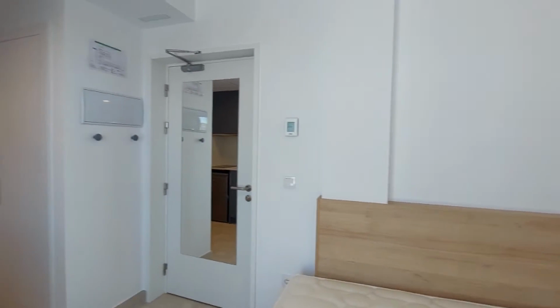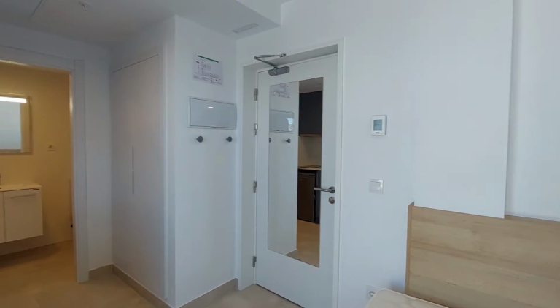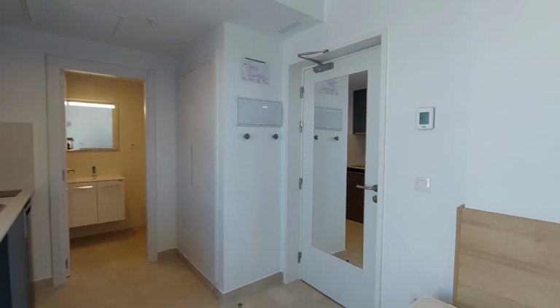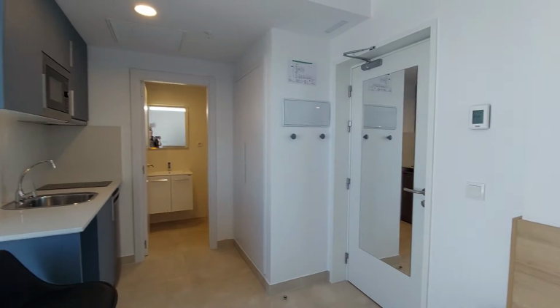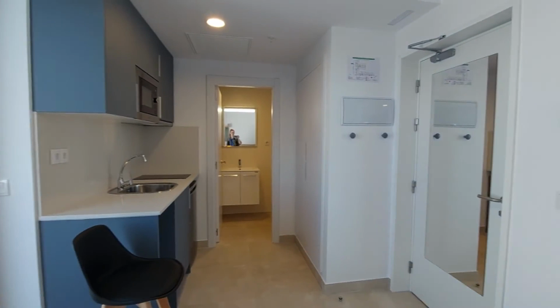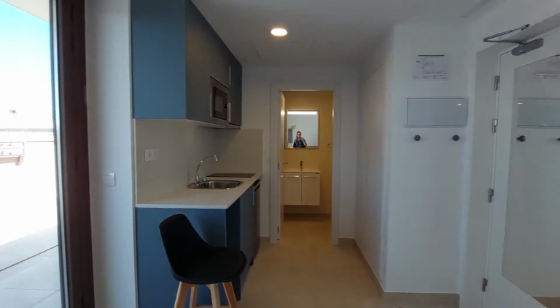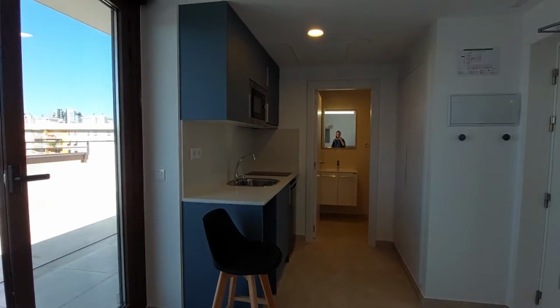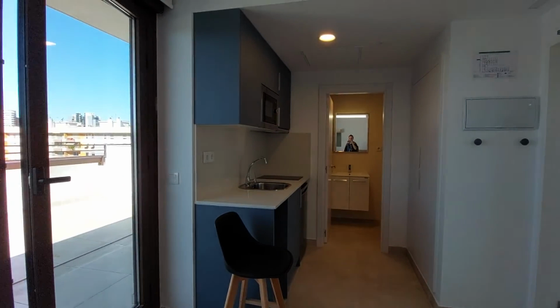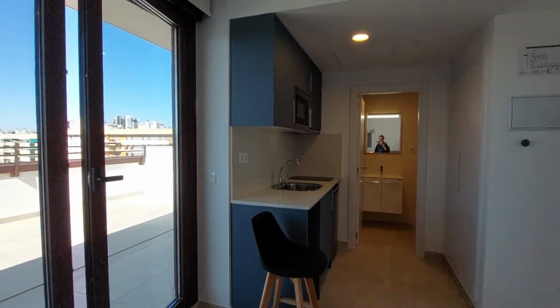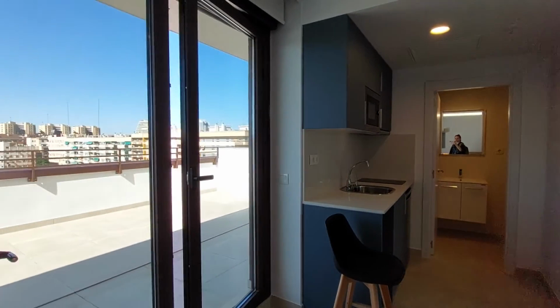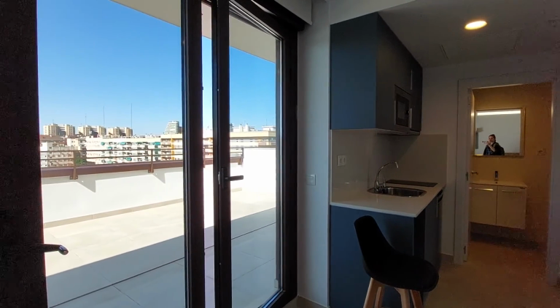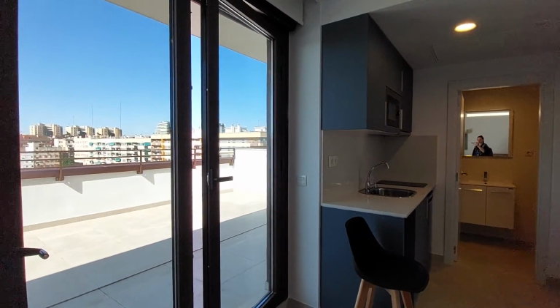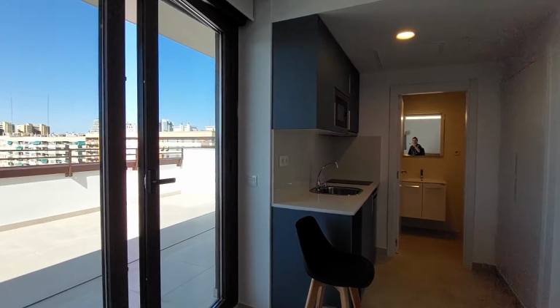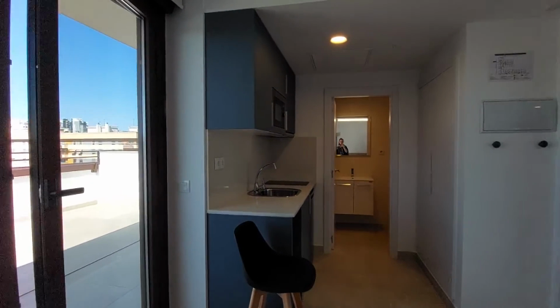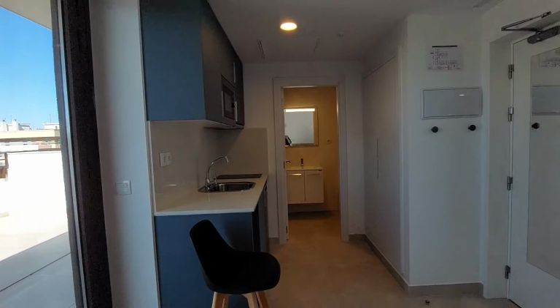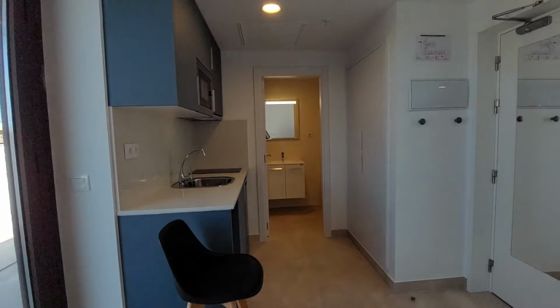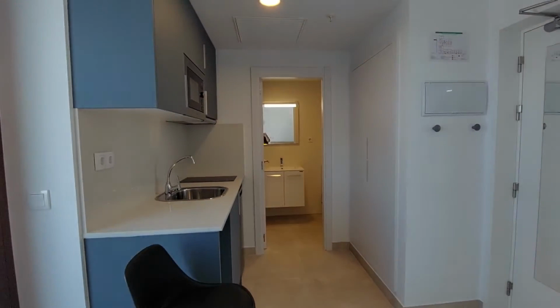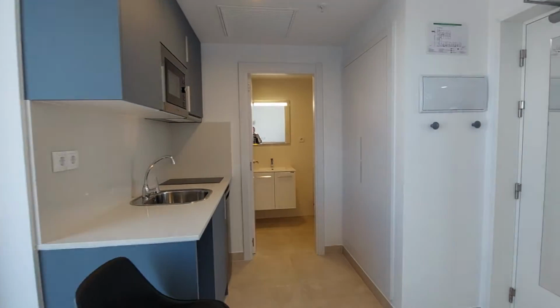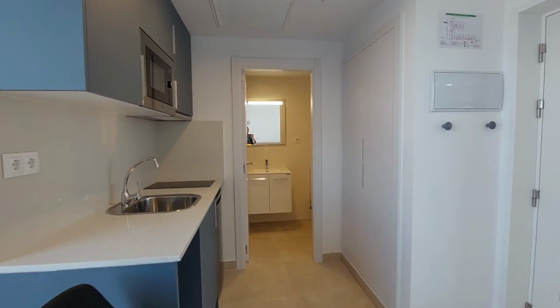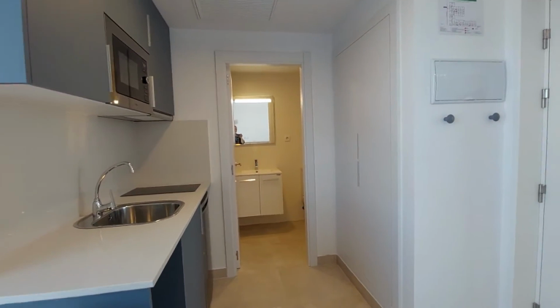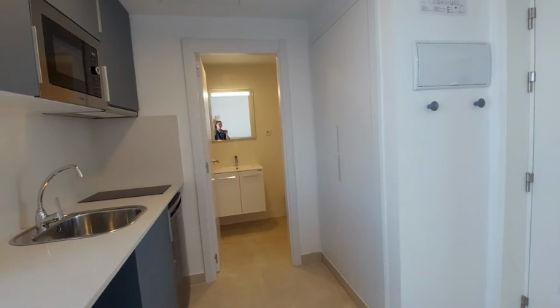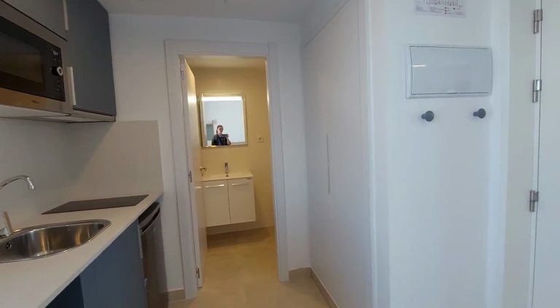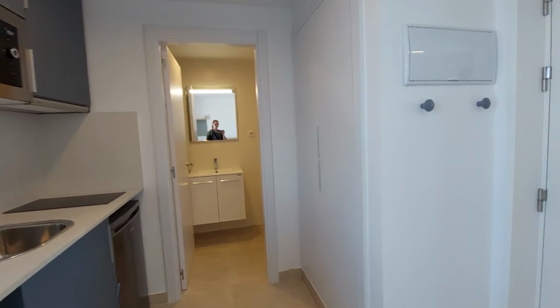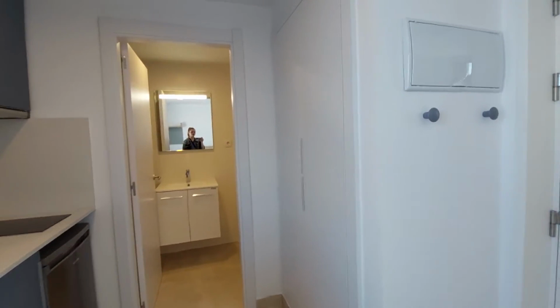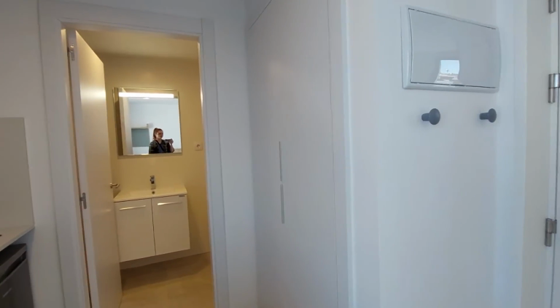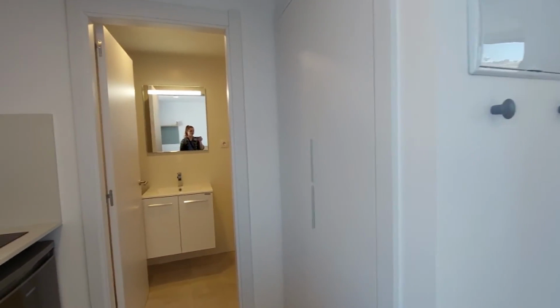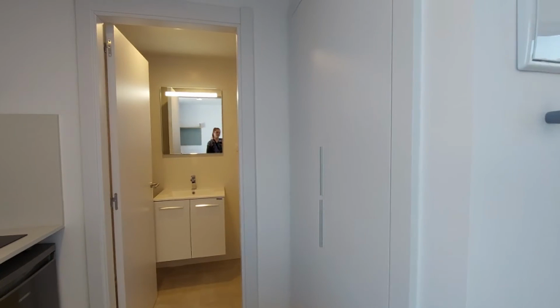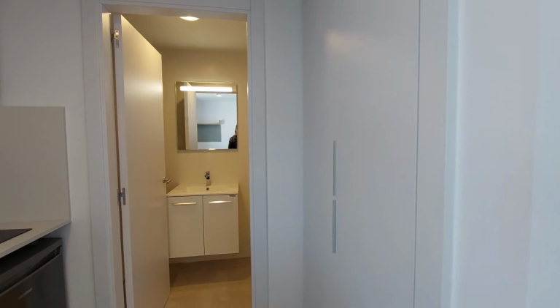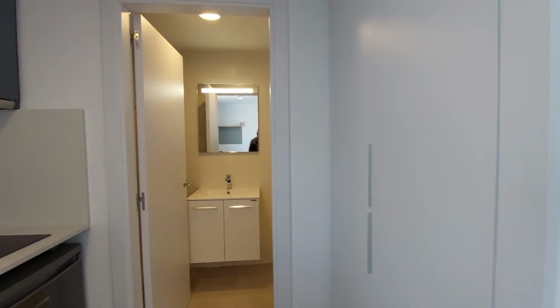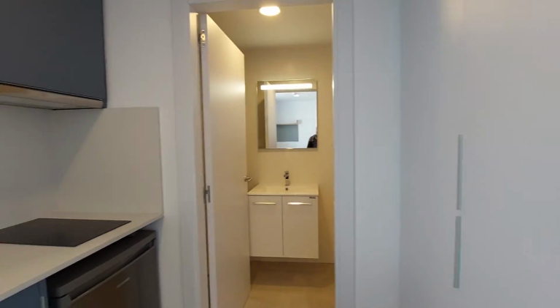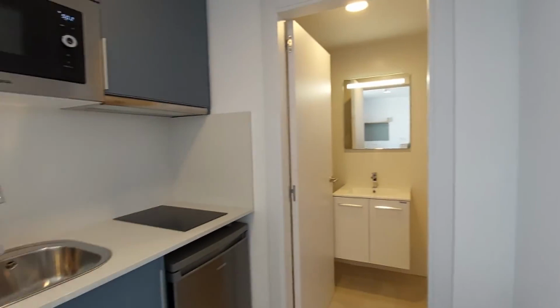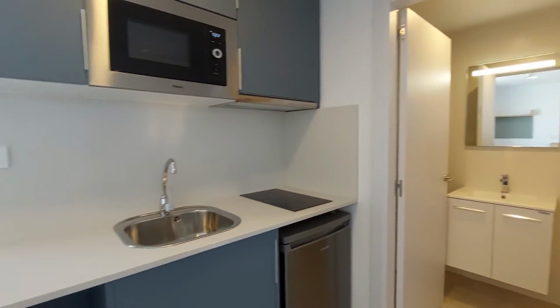You have central air conditioner and heat. You also have a laundry room downstairs.